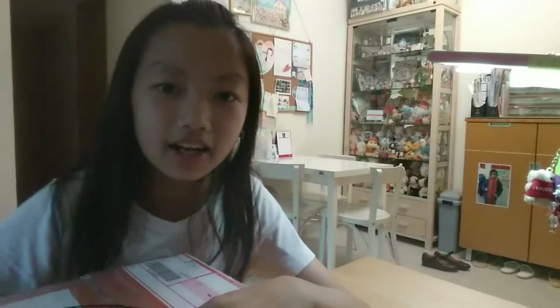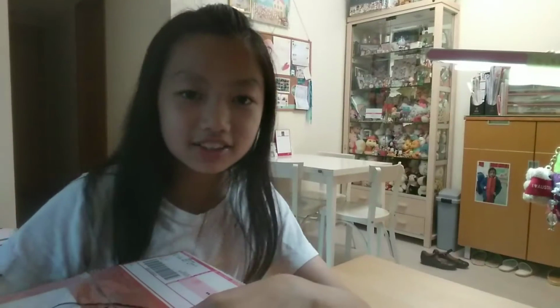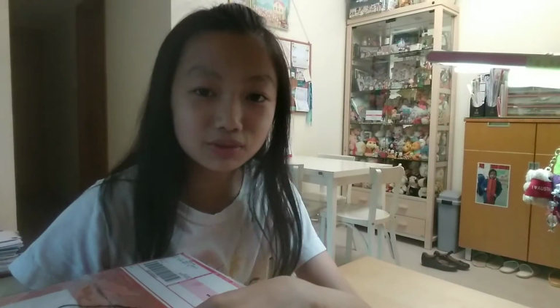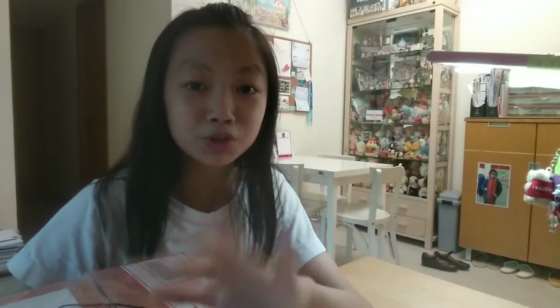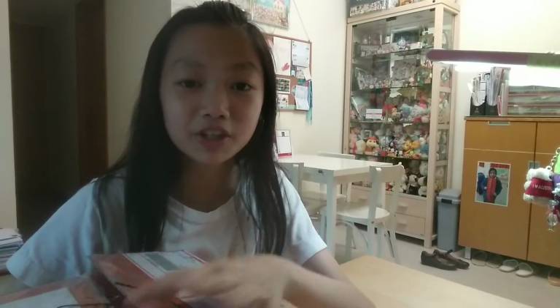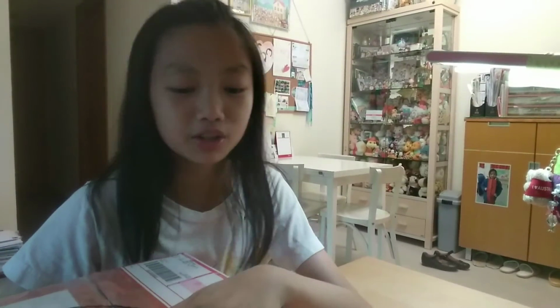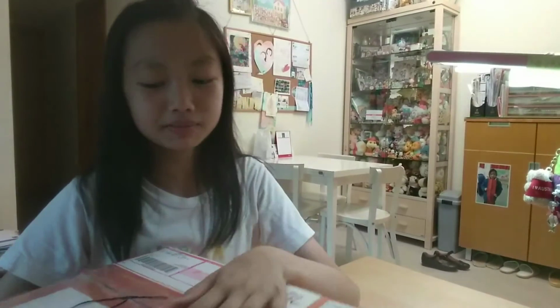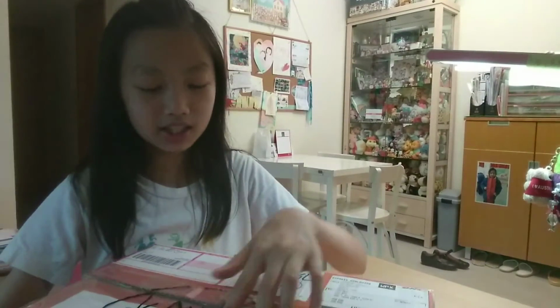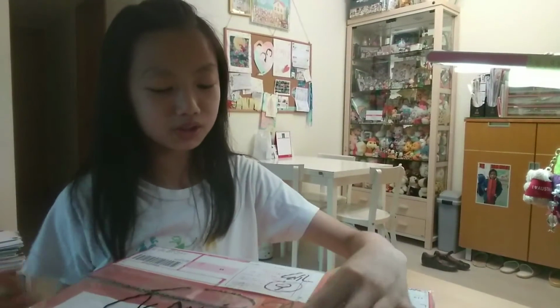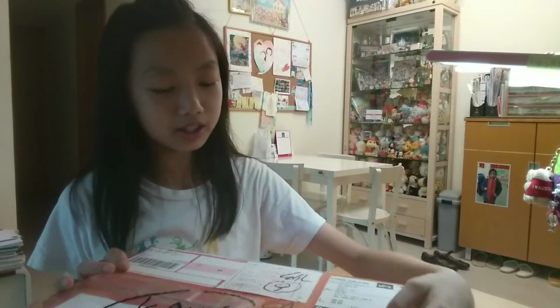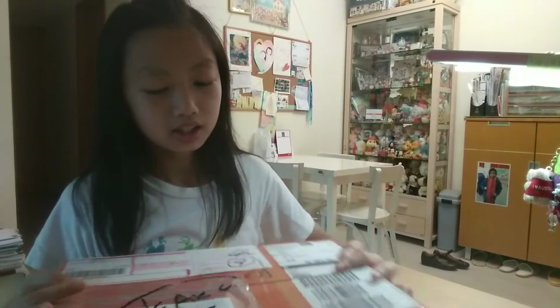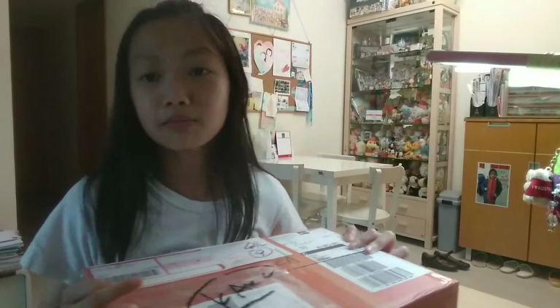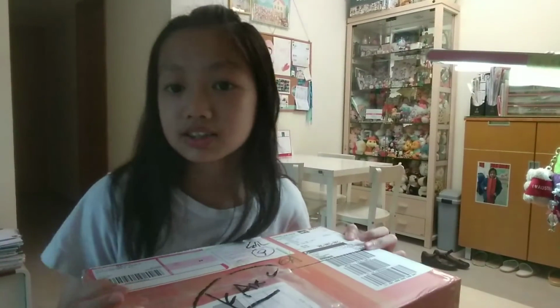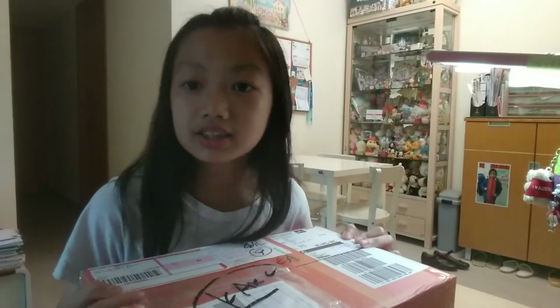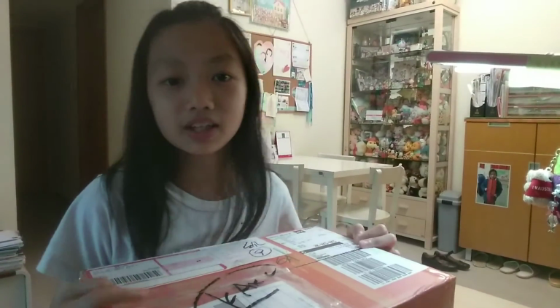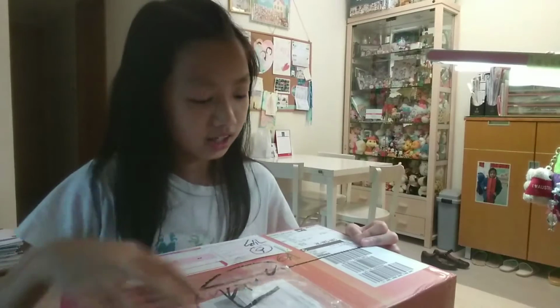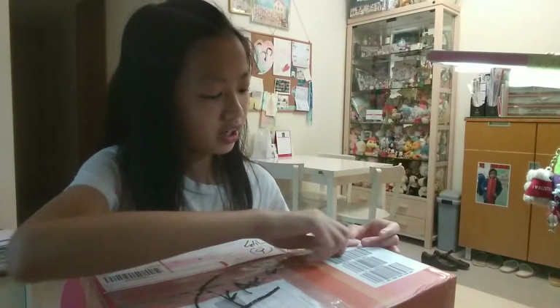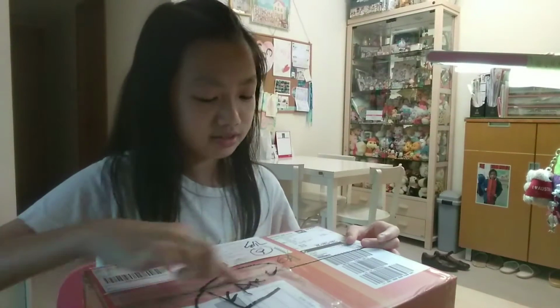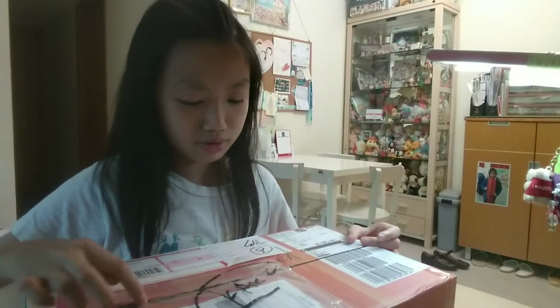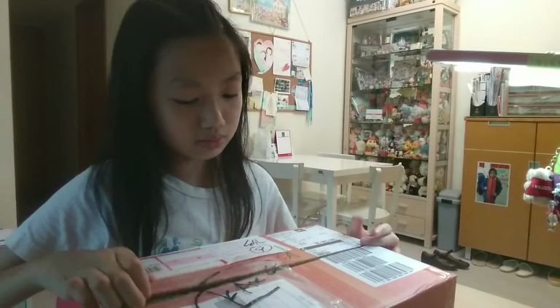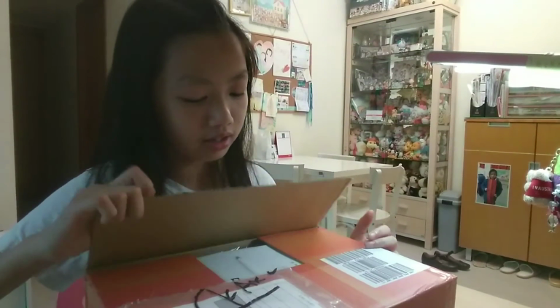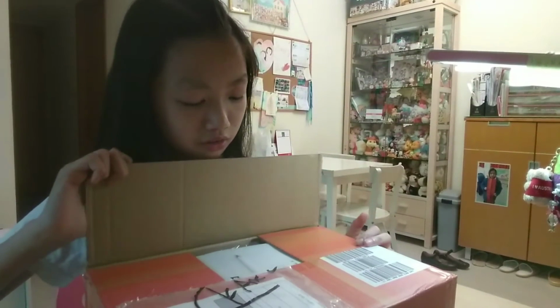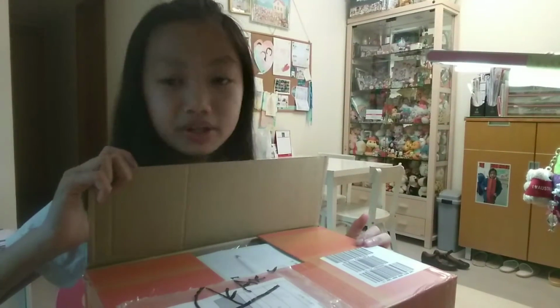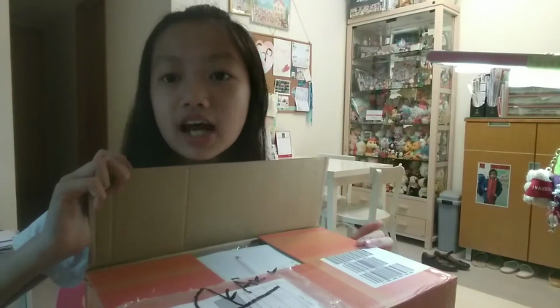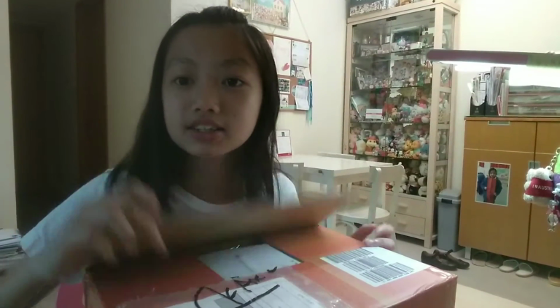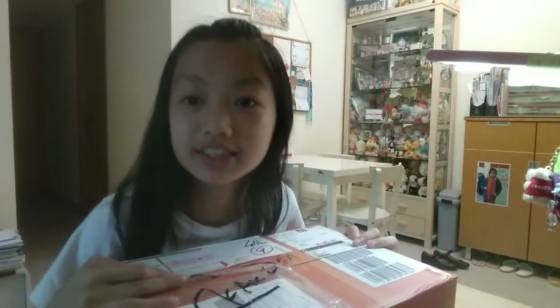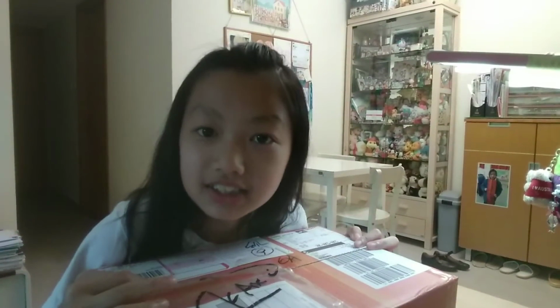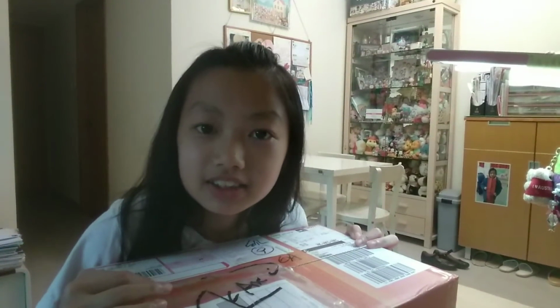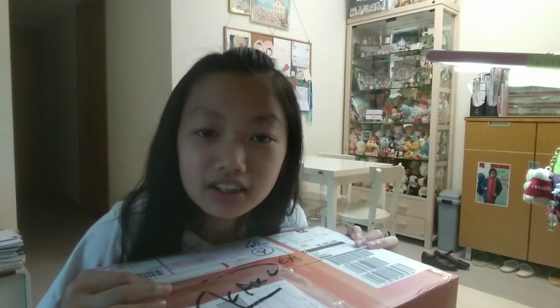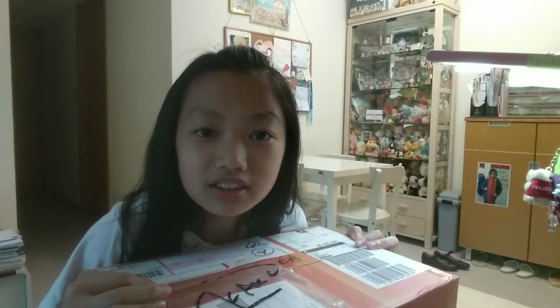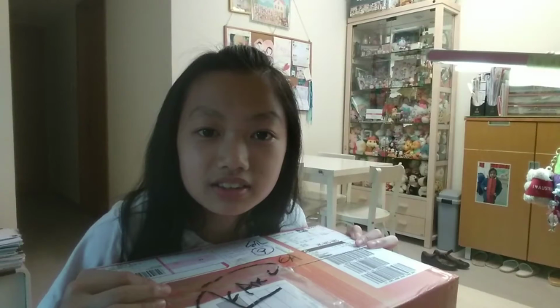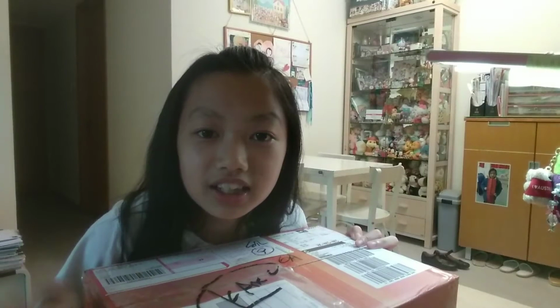Hi guys, welcome to another video. Today I'm going to be unboxing something. I already cut through these, but I didn't look inside. So let's take a look together.